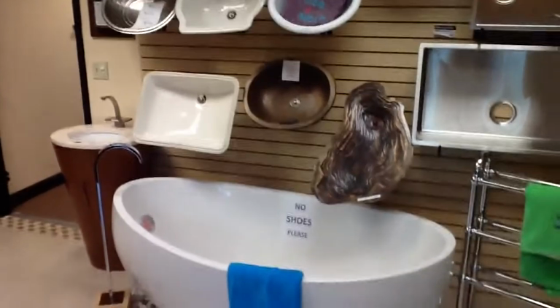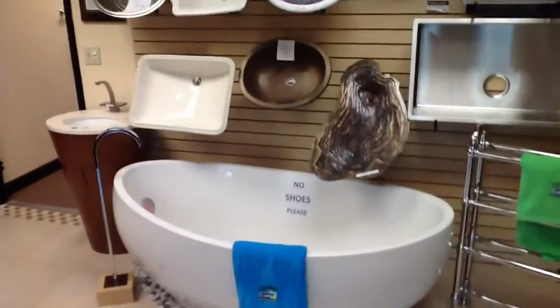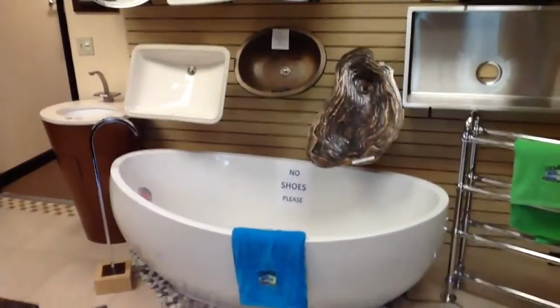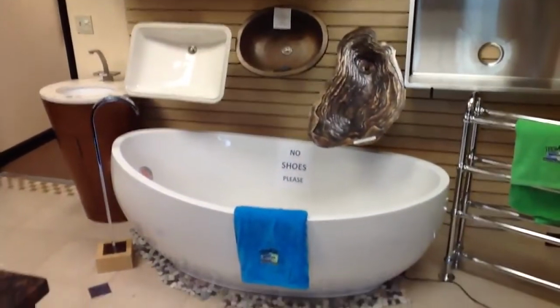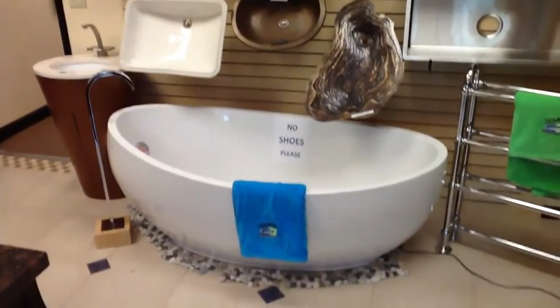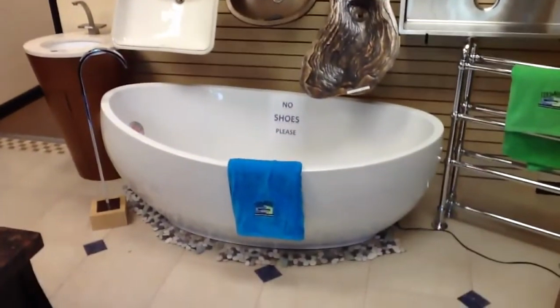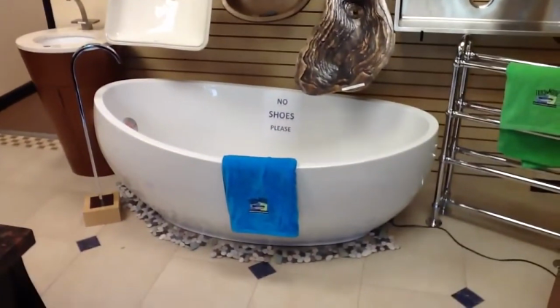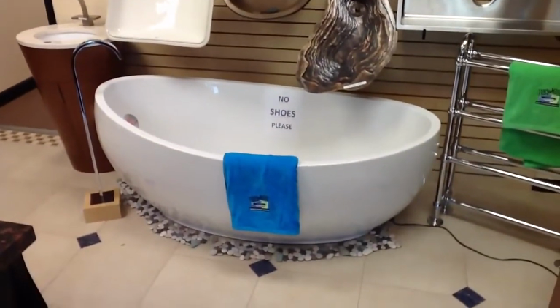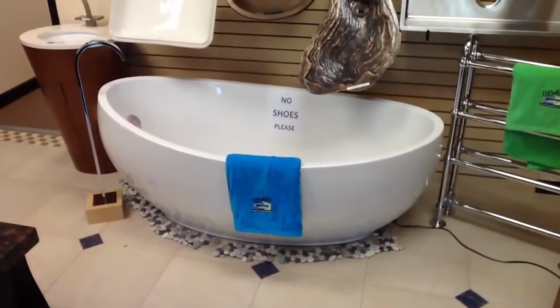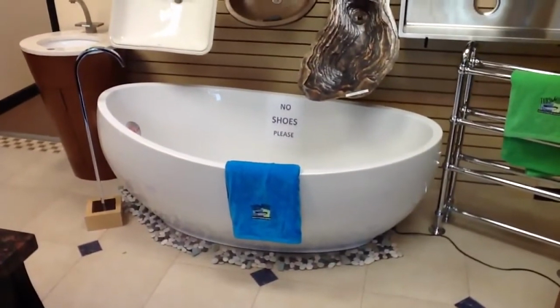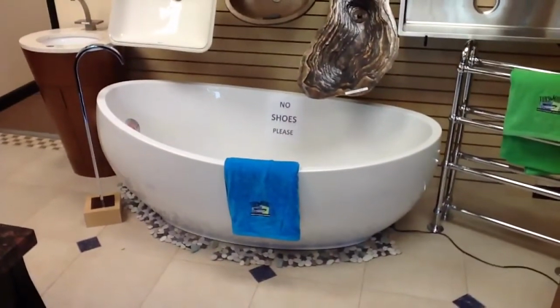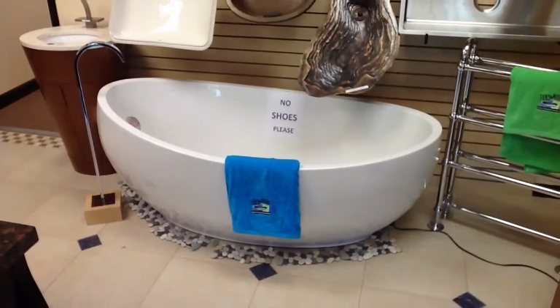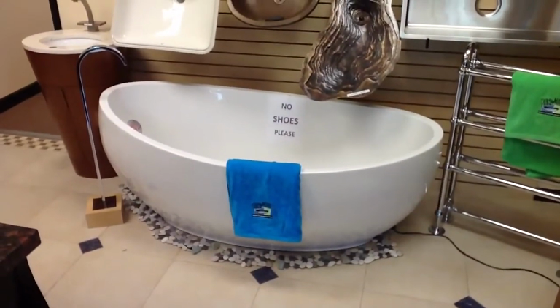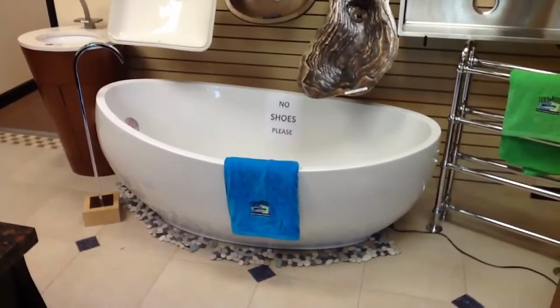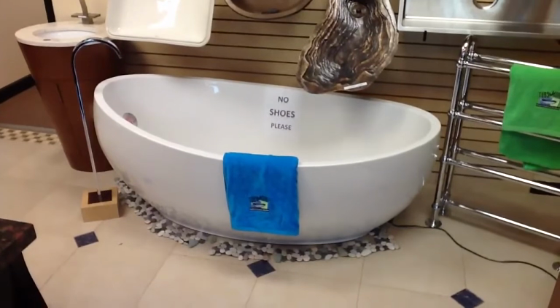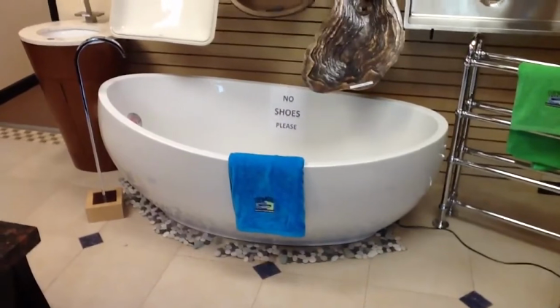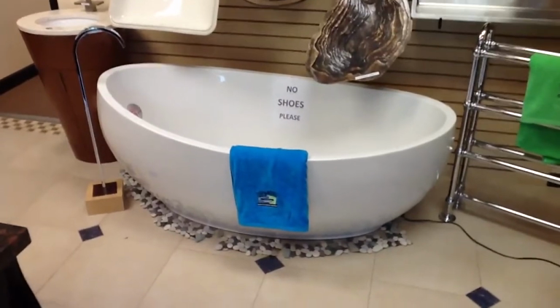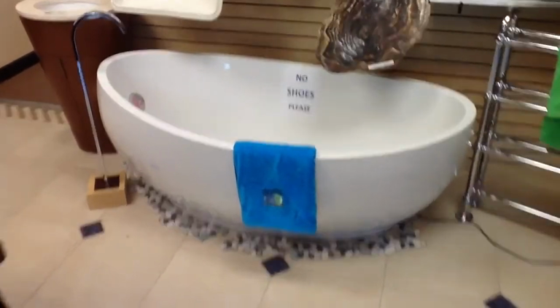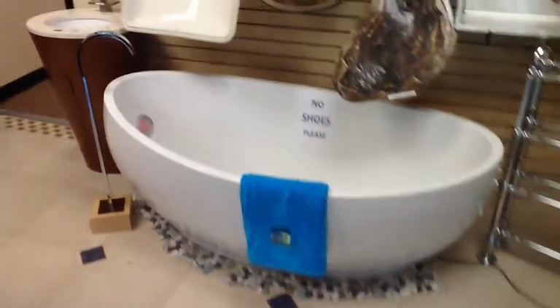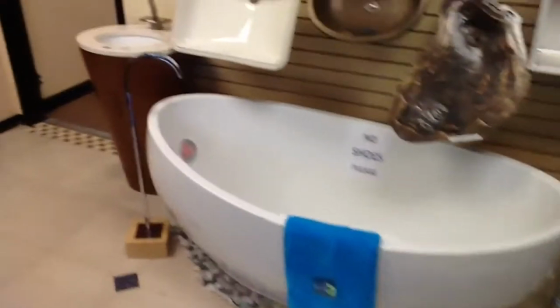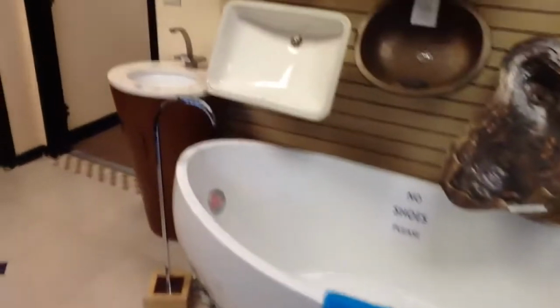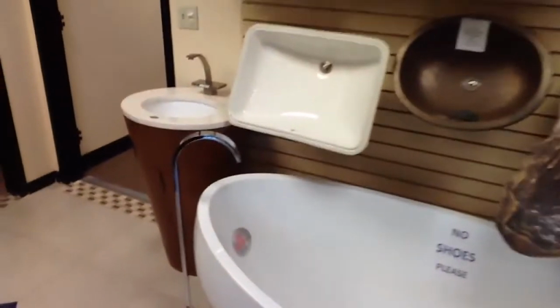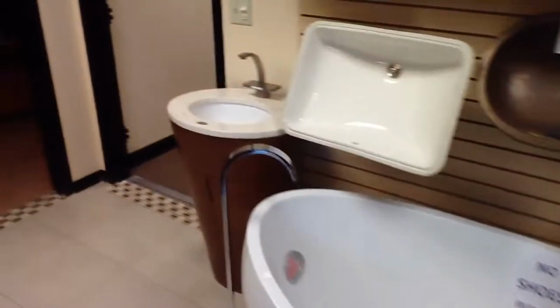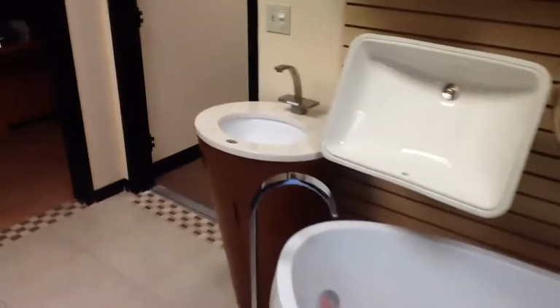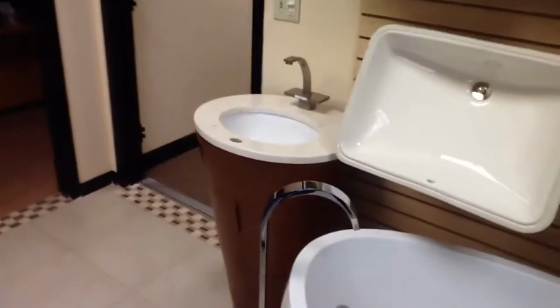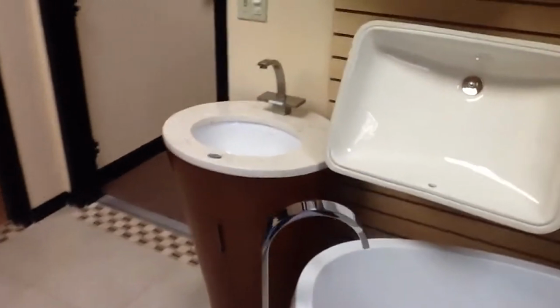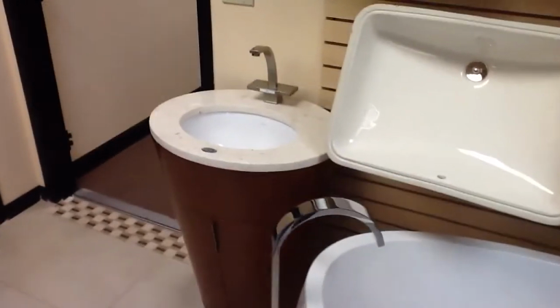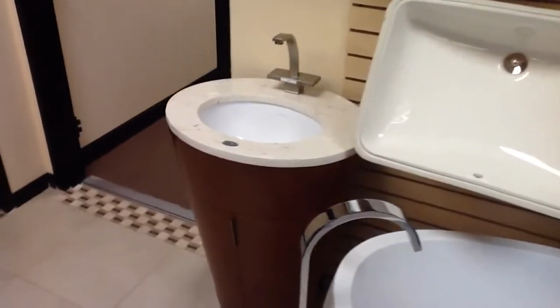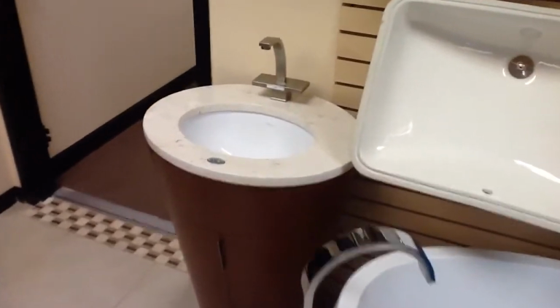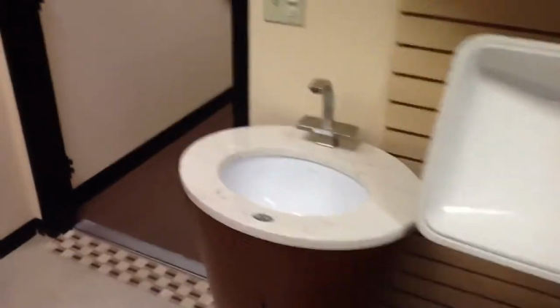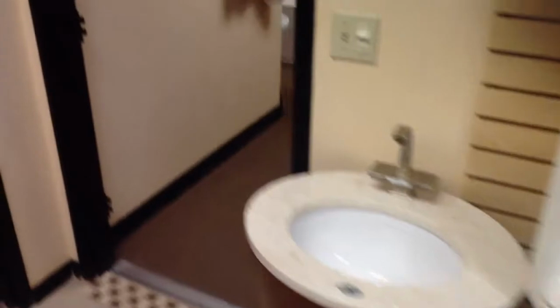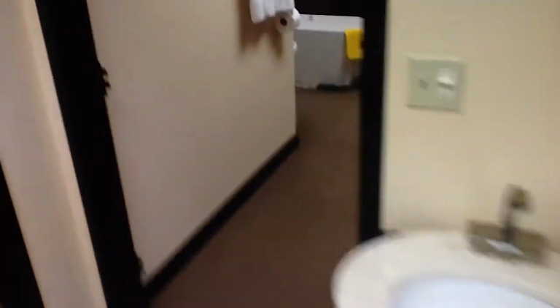Down here we have a very popular tub for us. It's called the Picasso by Hydro Systems. And this is a Ronbo vanity we have right here — beautiful product.